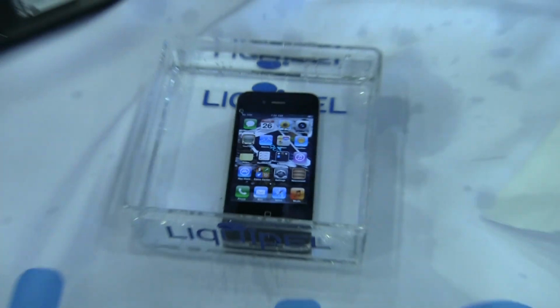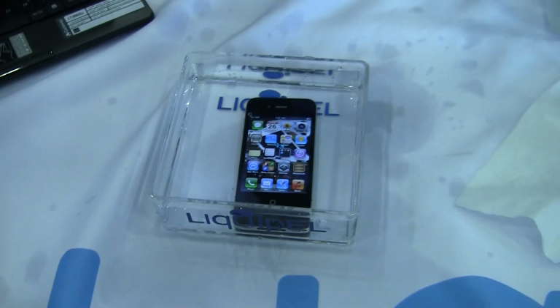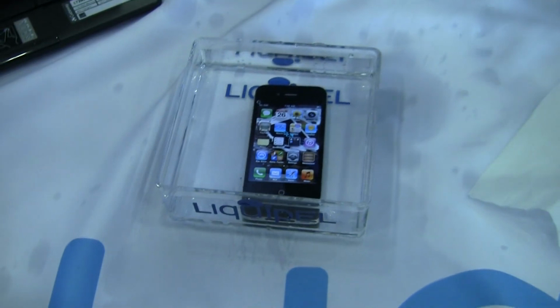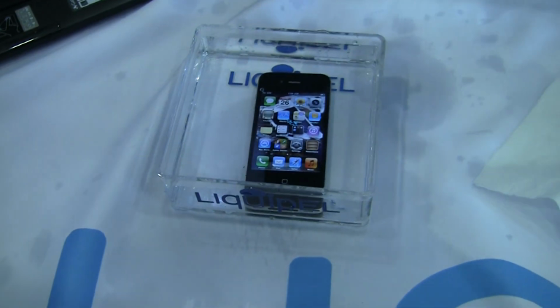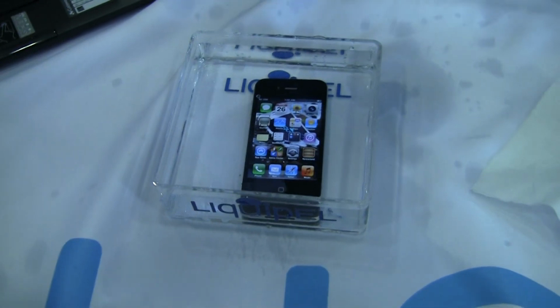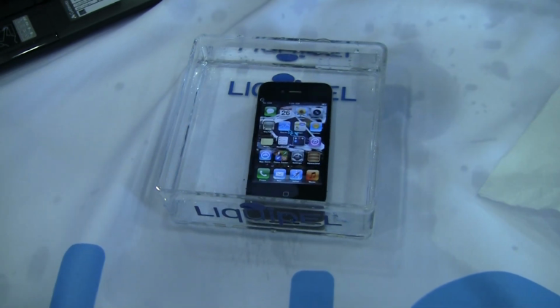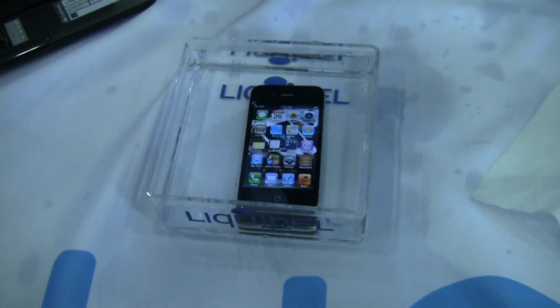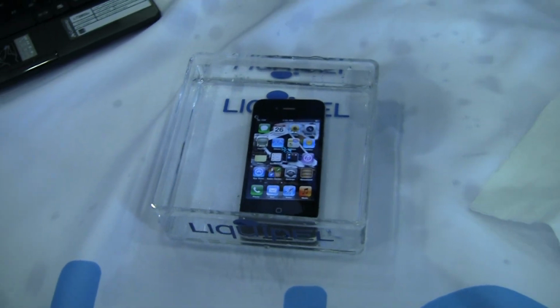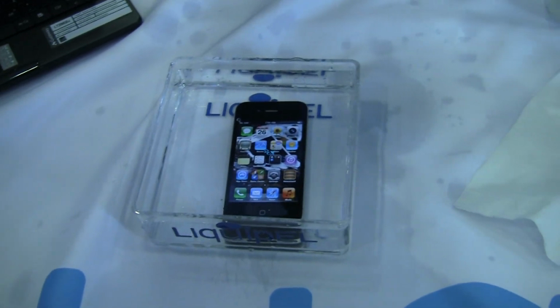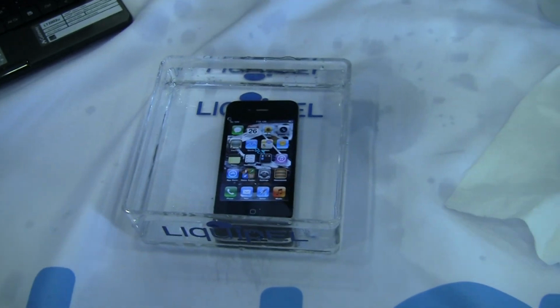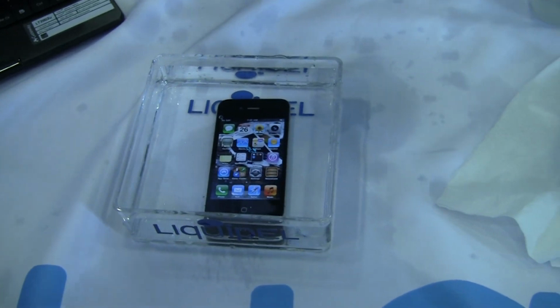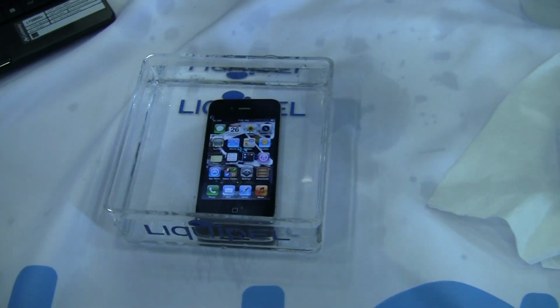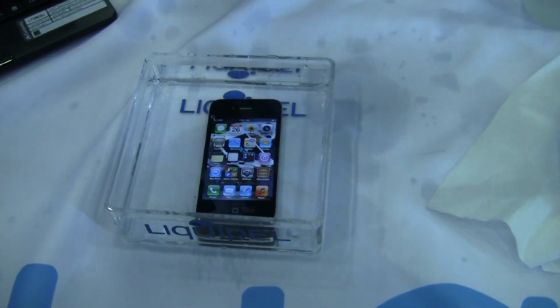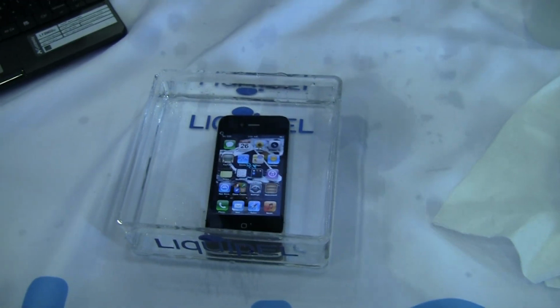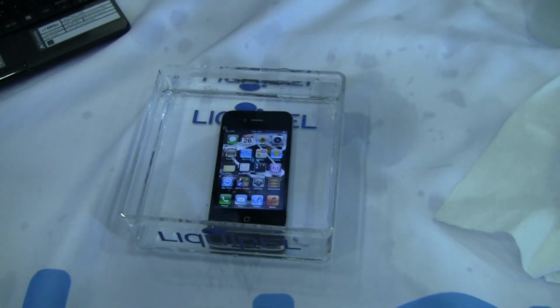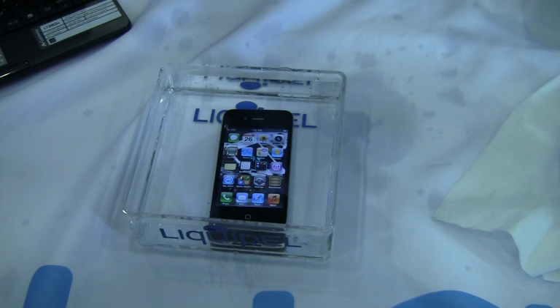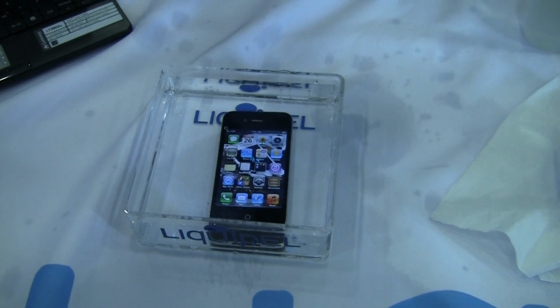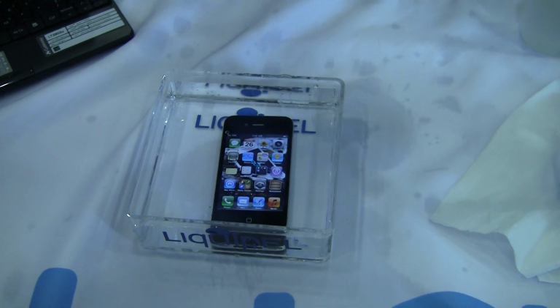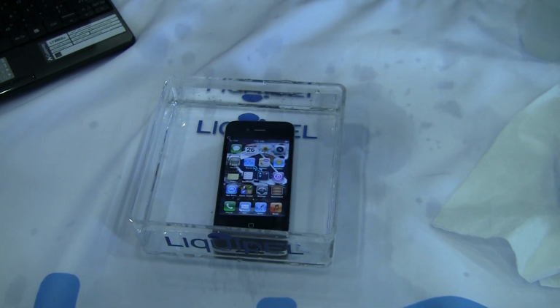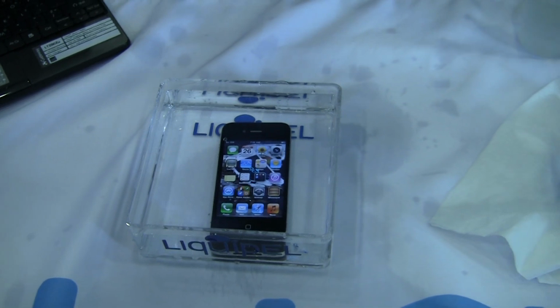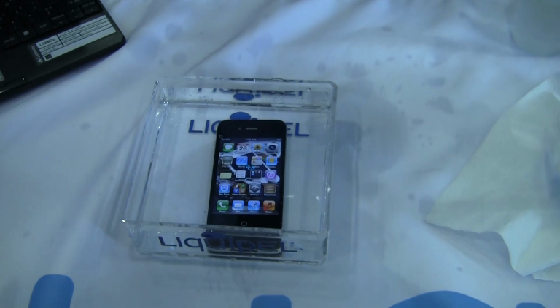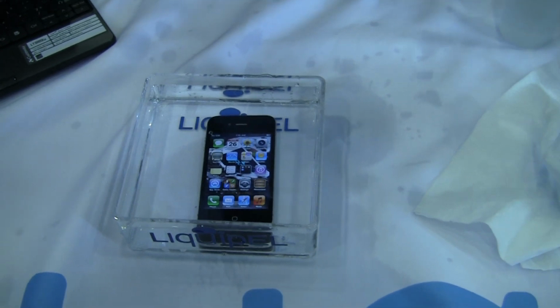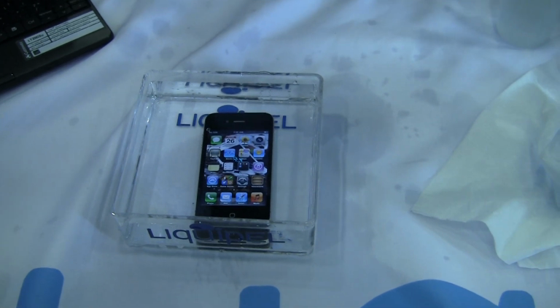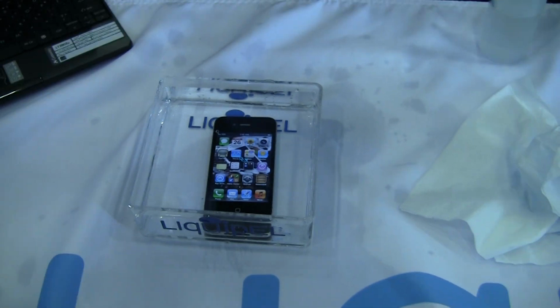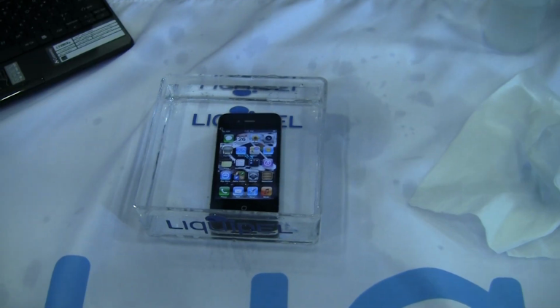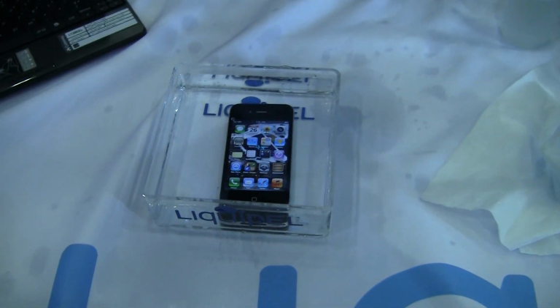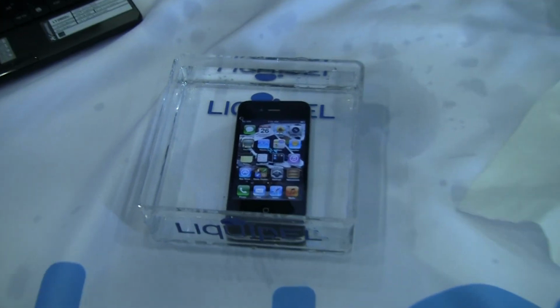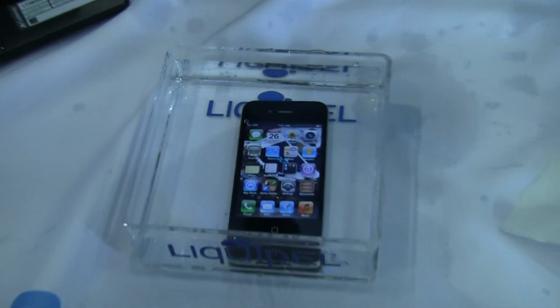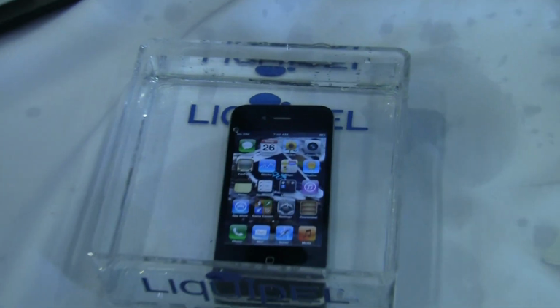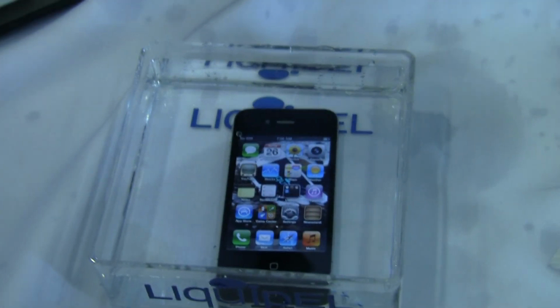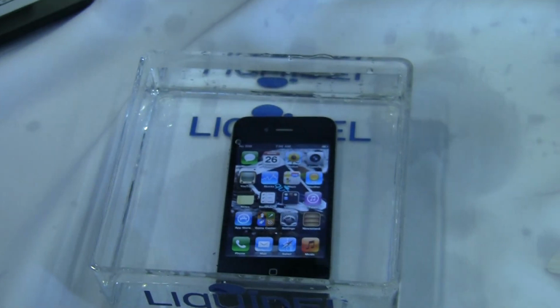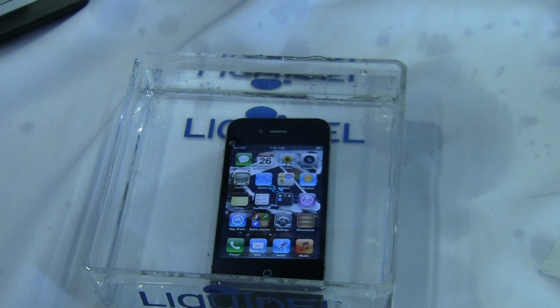Which is pretty crazy, because water damage has to be the number one reason people break their phones. It's actually billions of dollars every year lost. And this only costs $59.